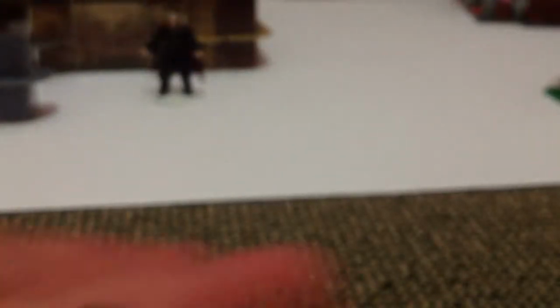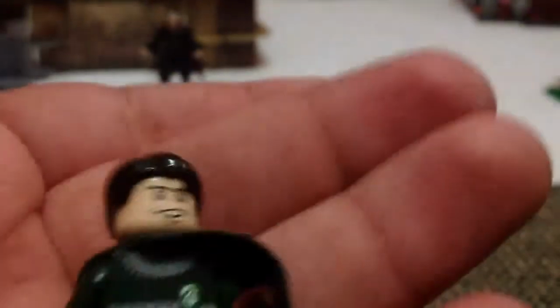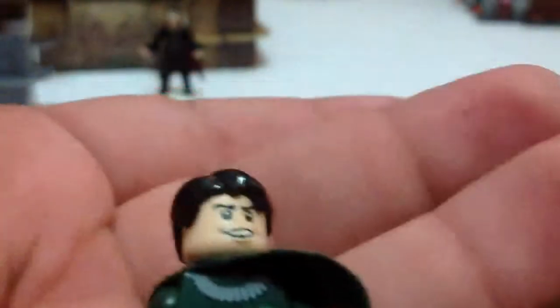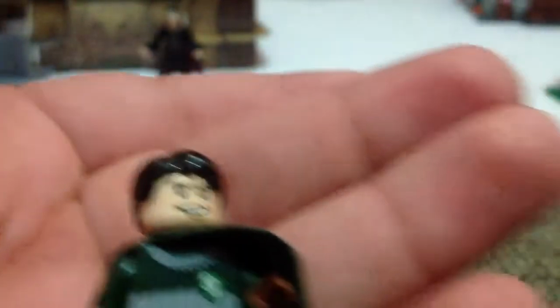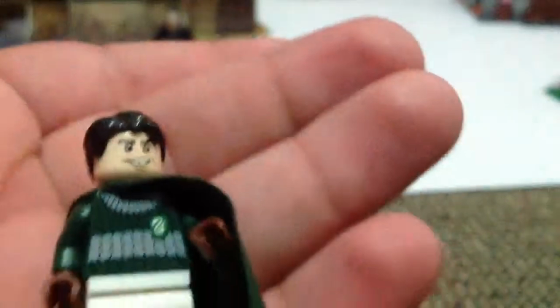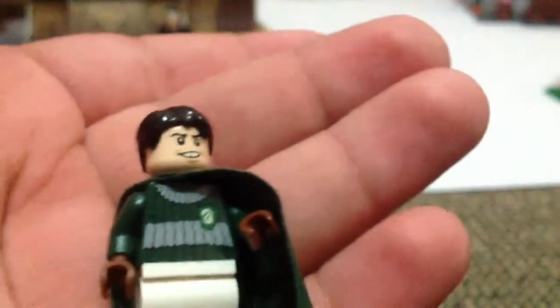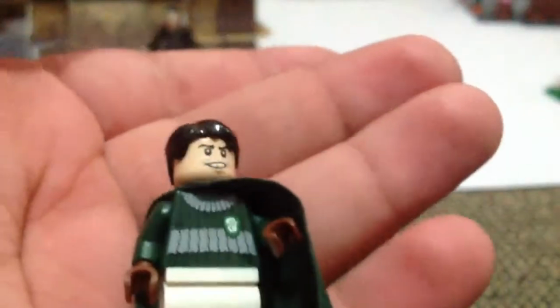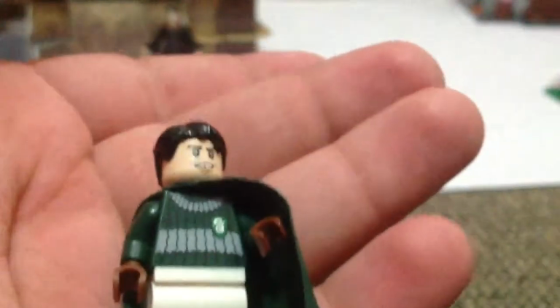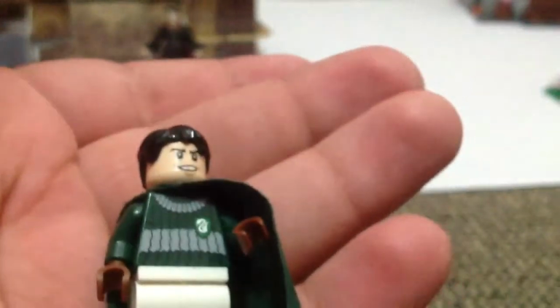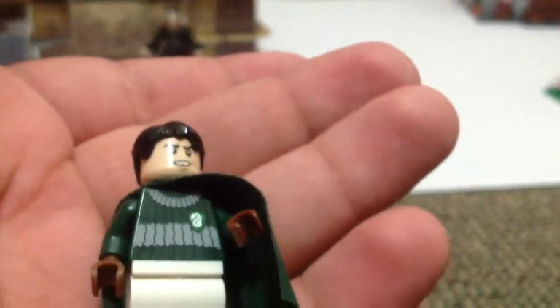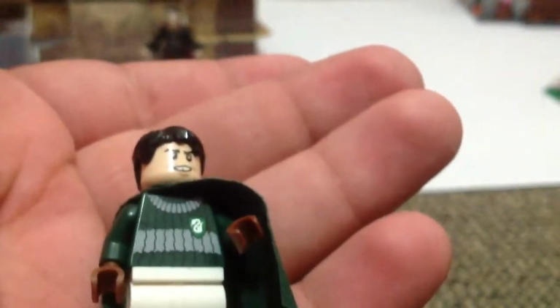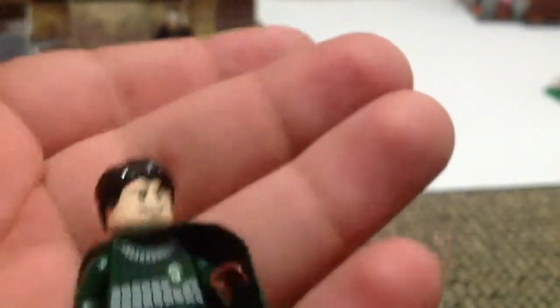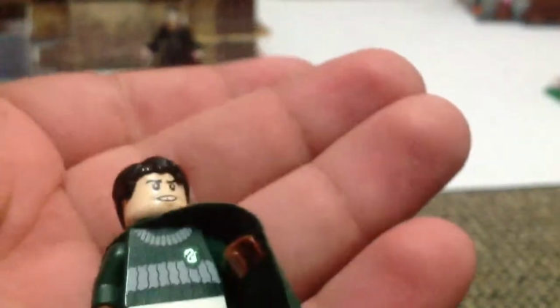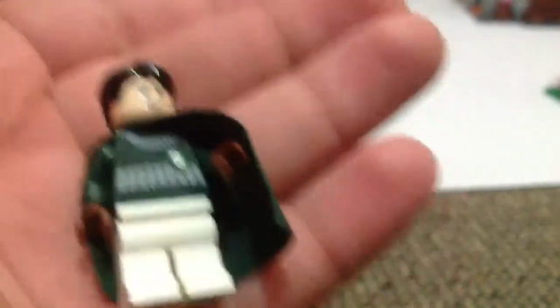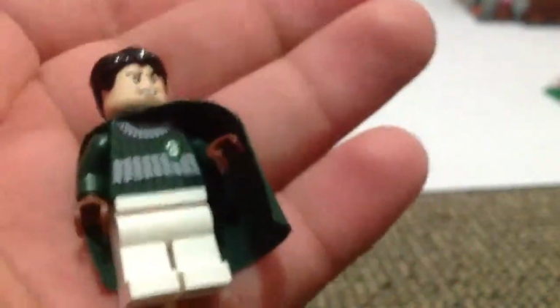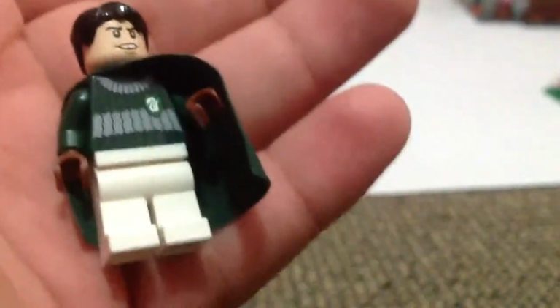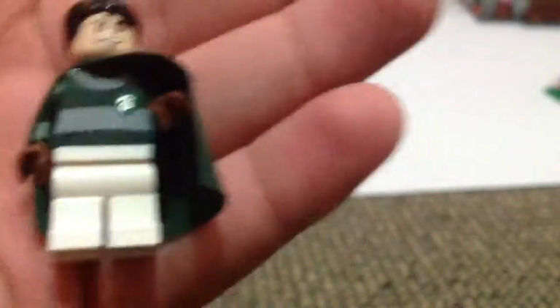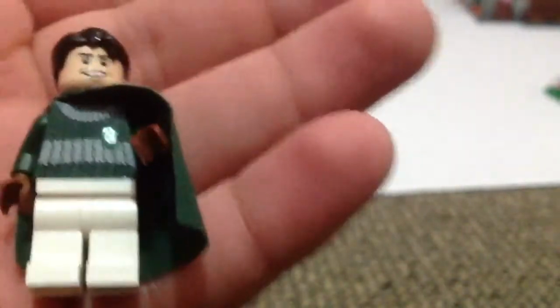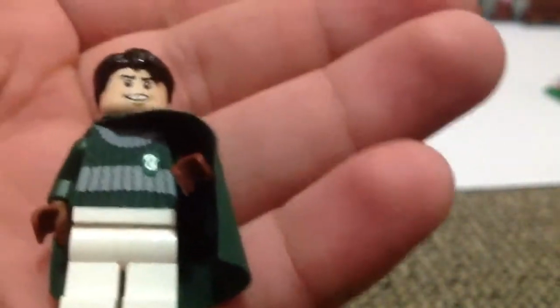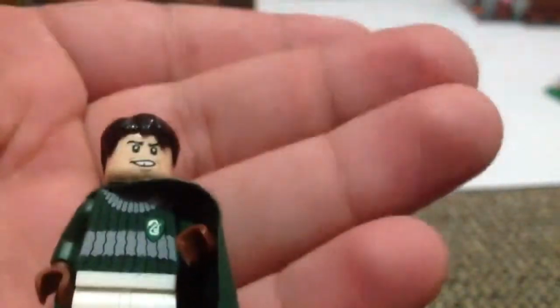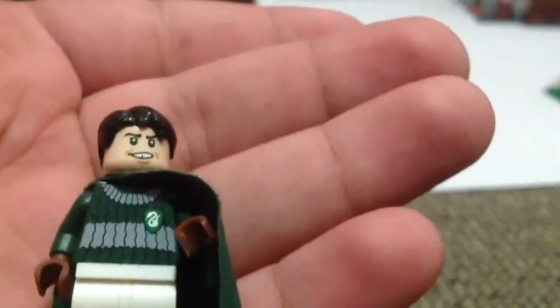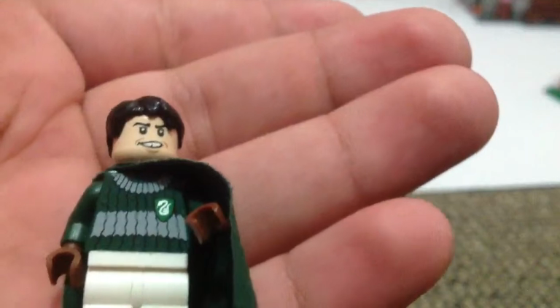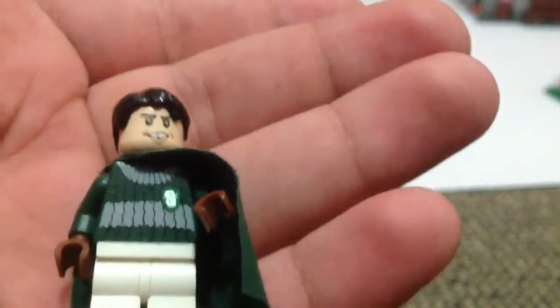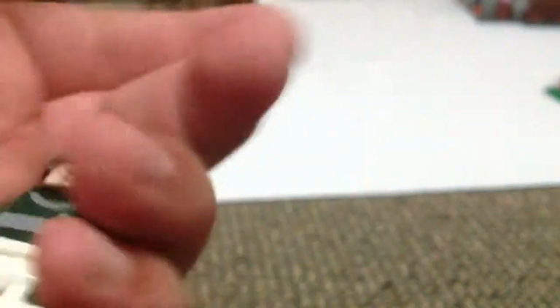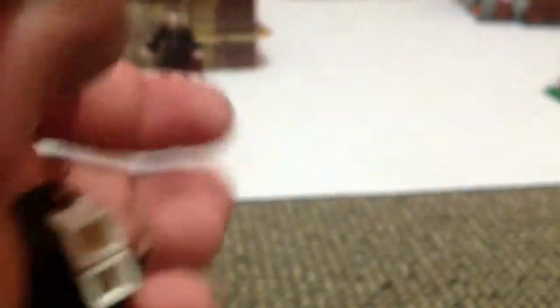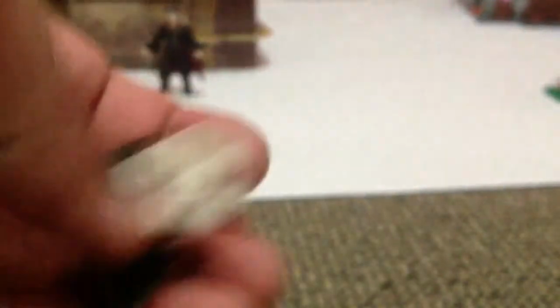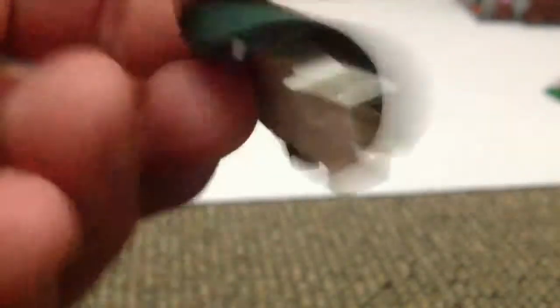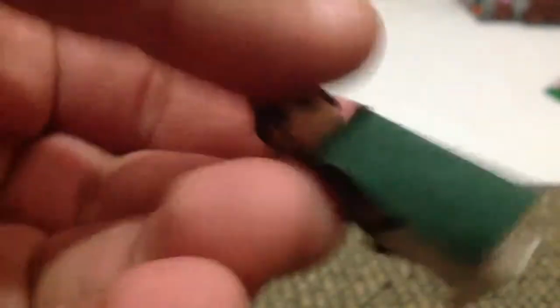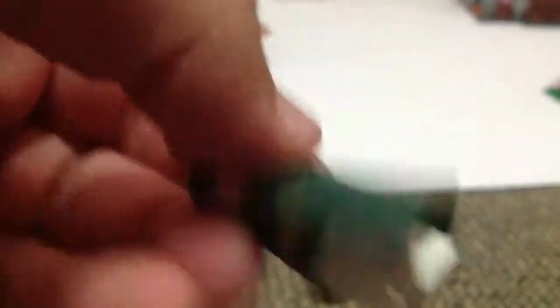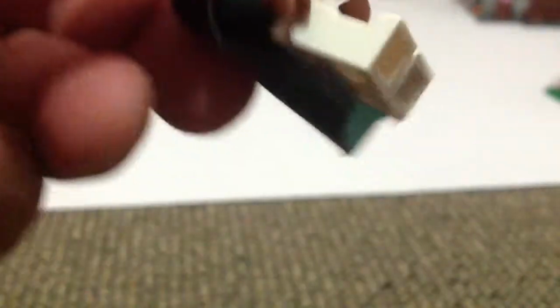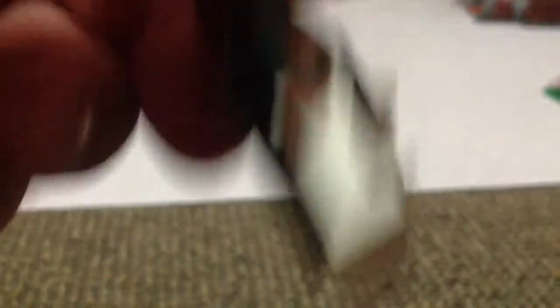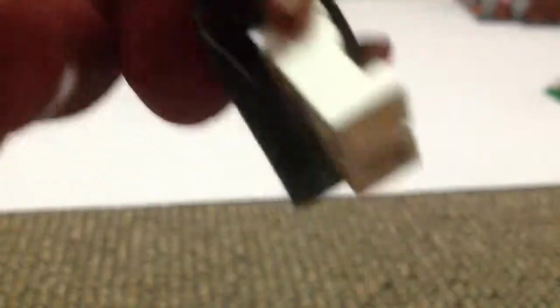This is Marcus Flint. He doesn't have back printing, he's just the same.